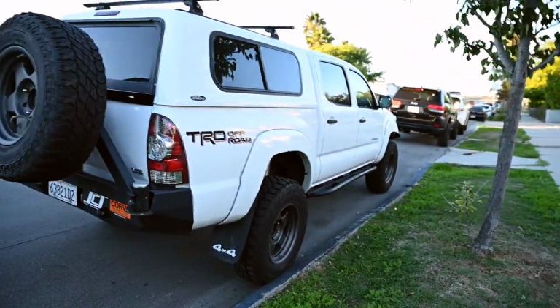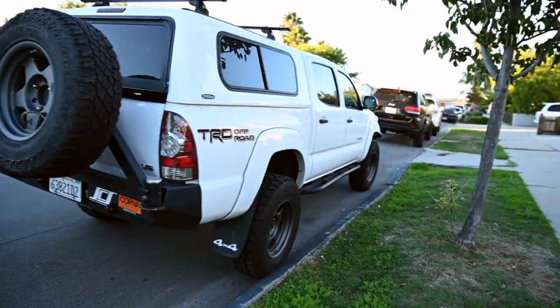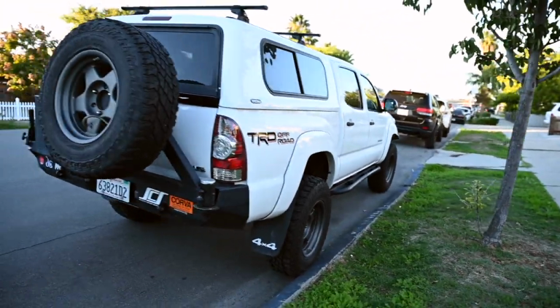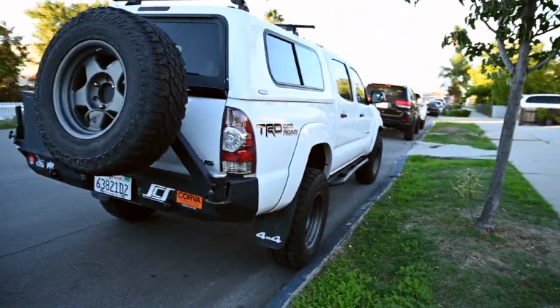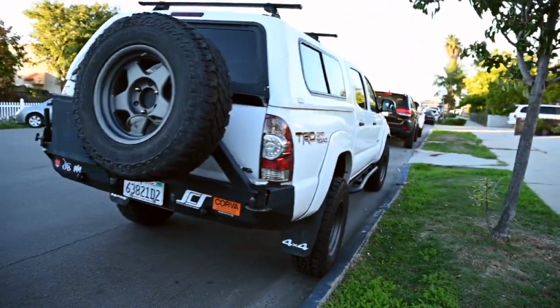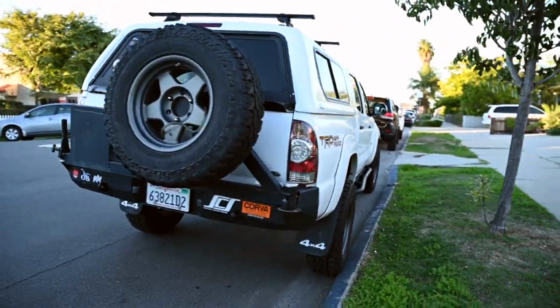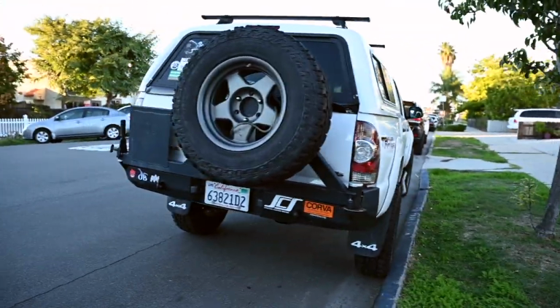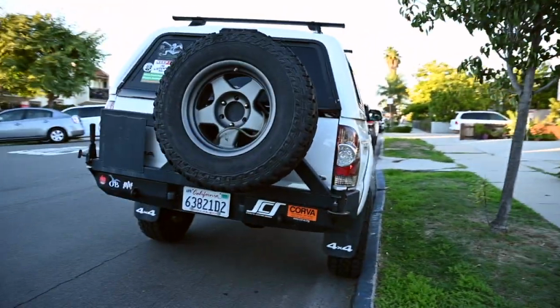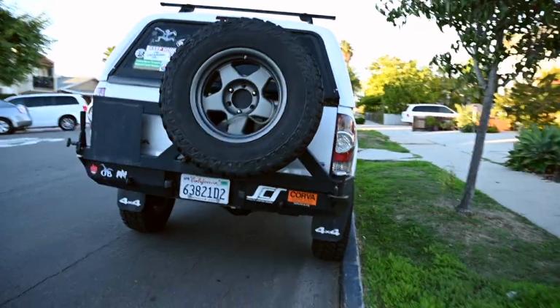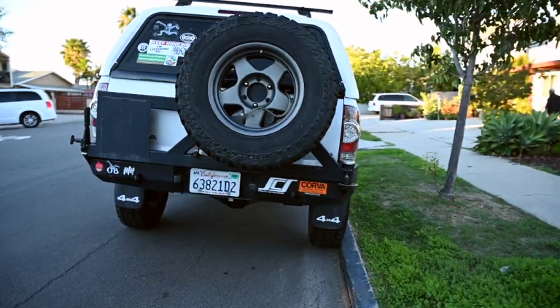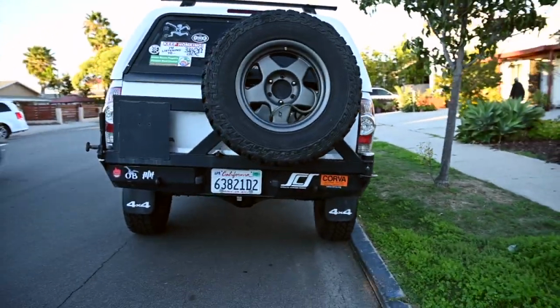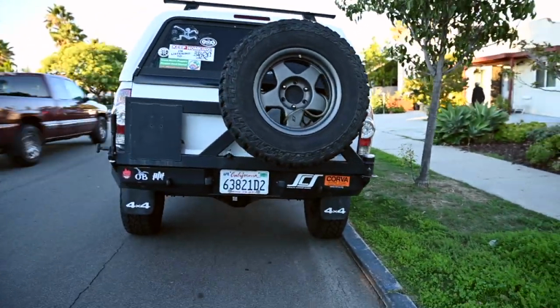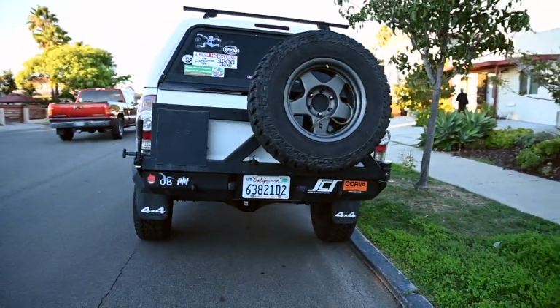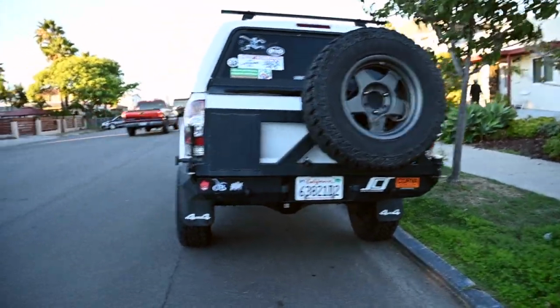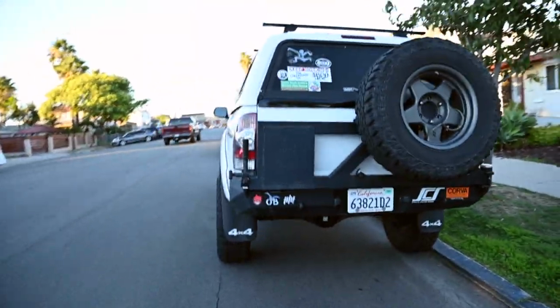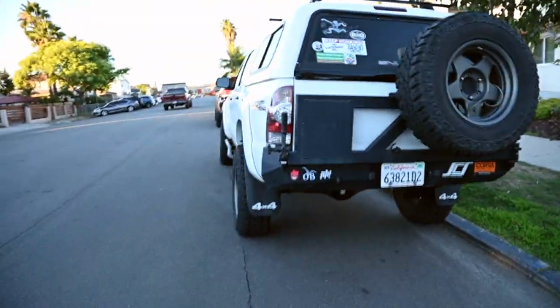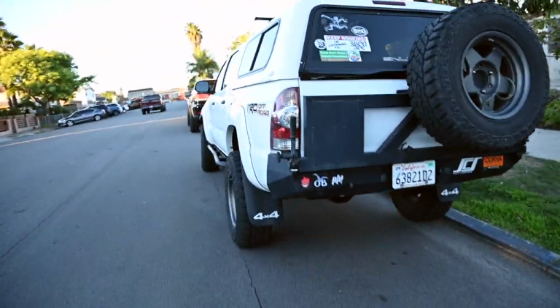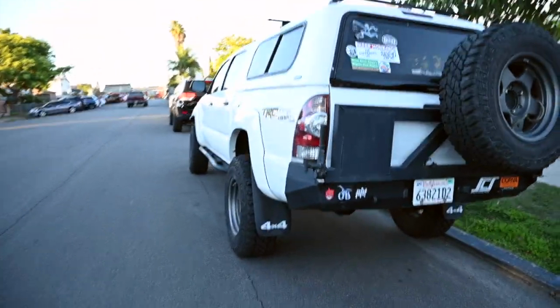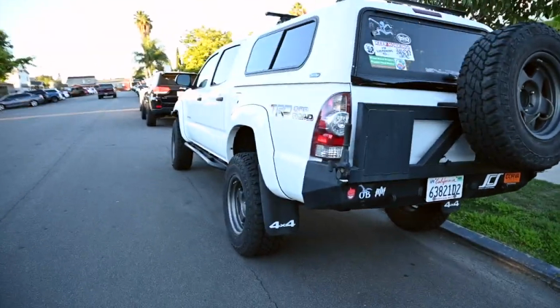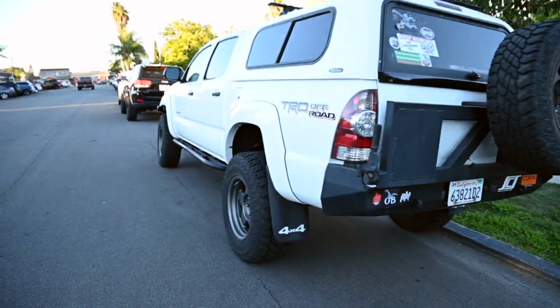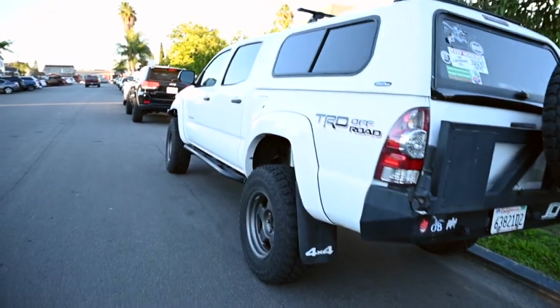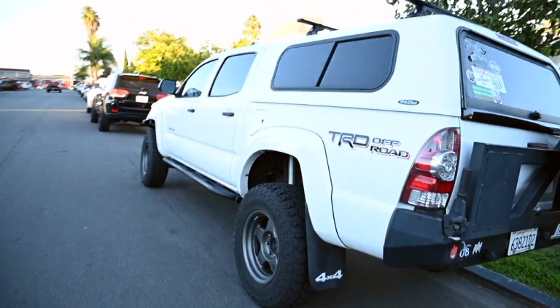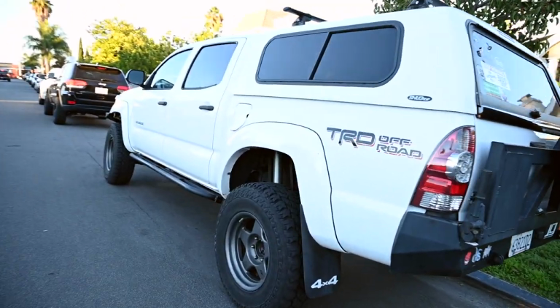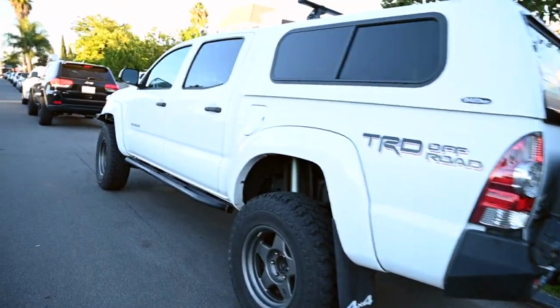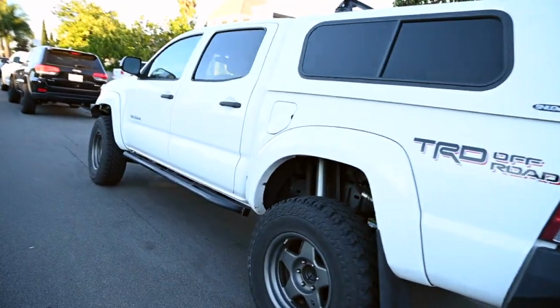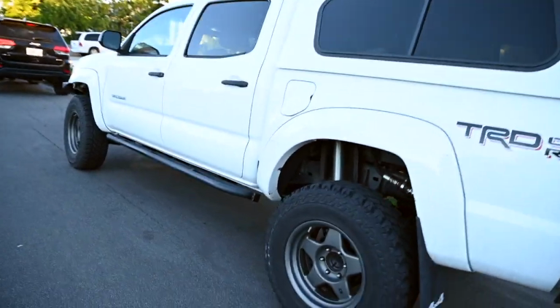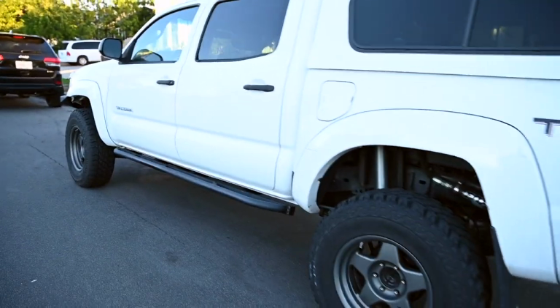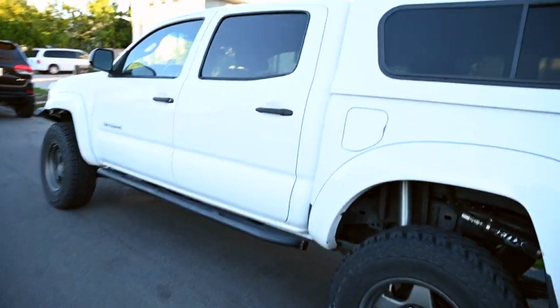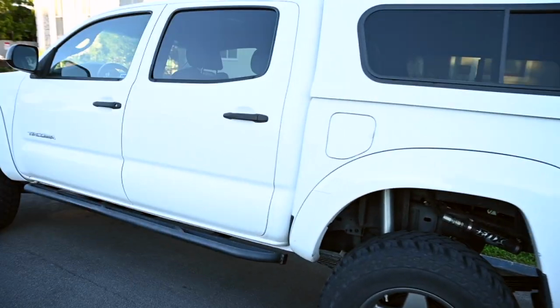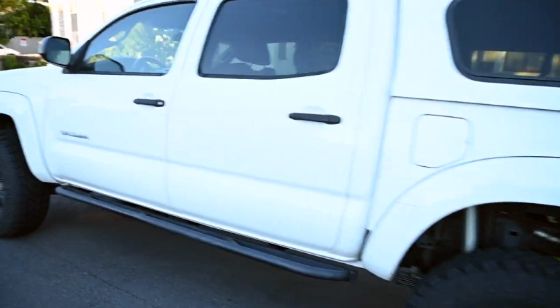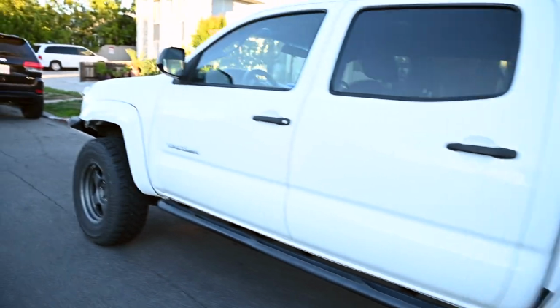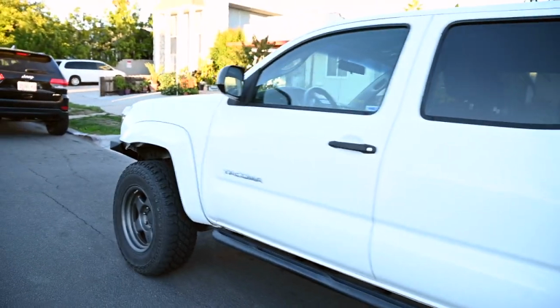Here we have my 2015 Toyota Tacoma. It's a short bed automatic, it's 4x4, and it's a TRD off-road model with a factory electric rear locking differential.